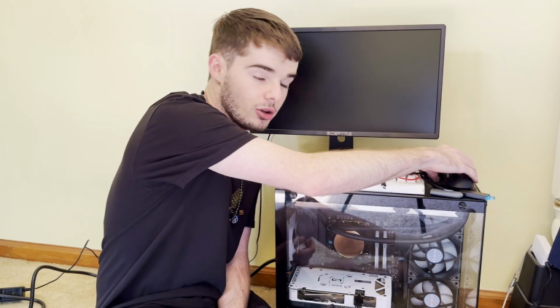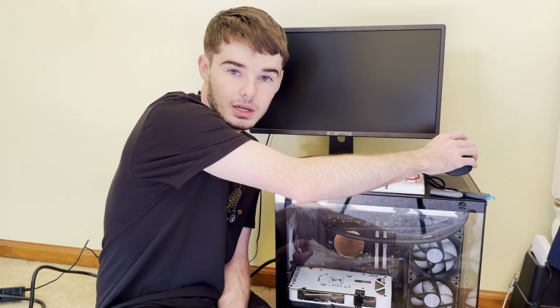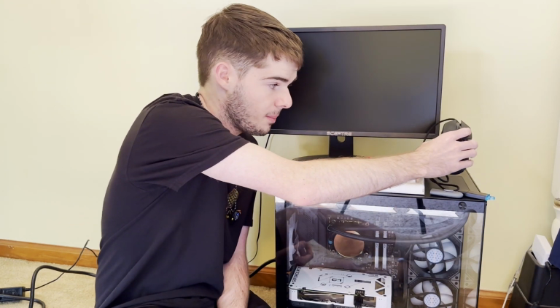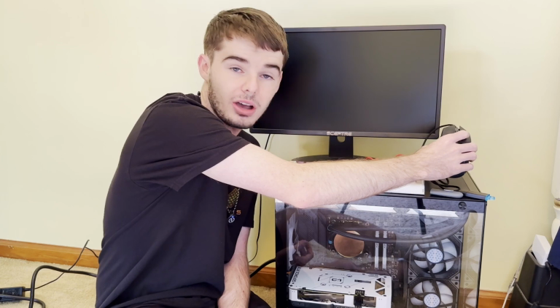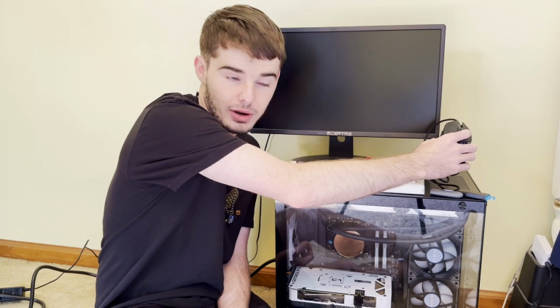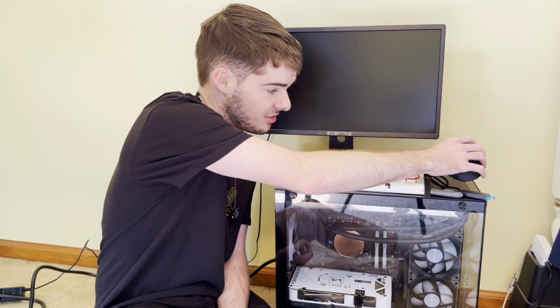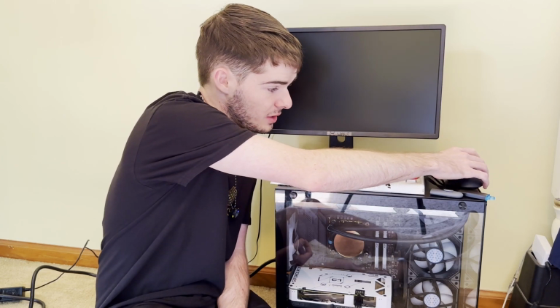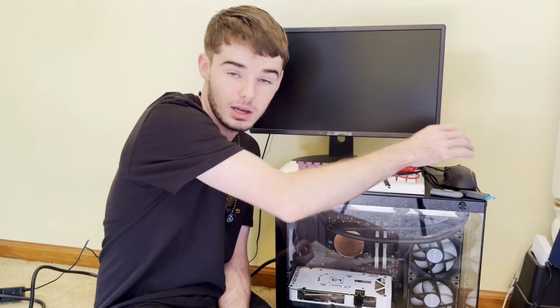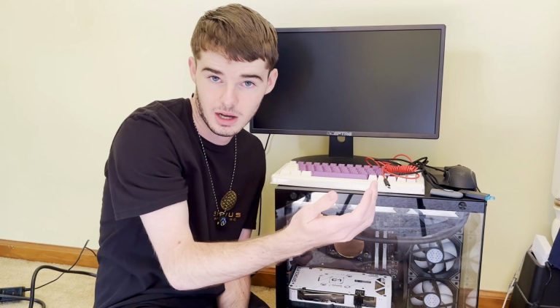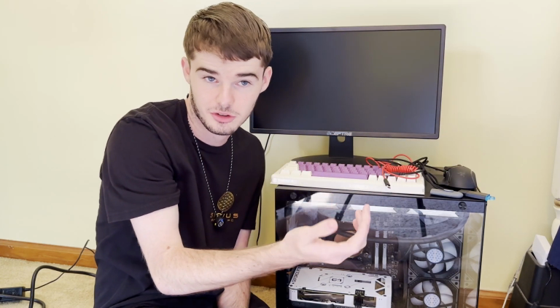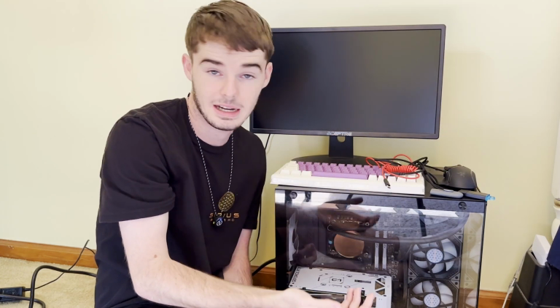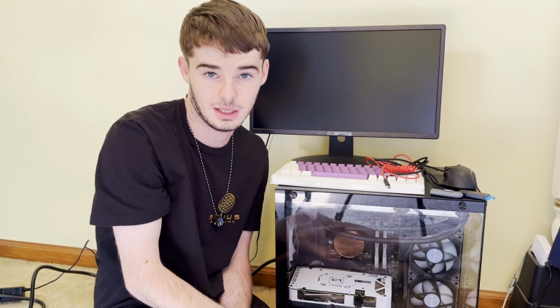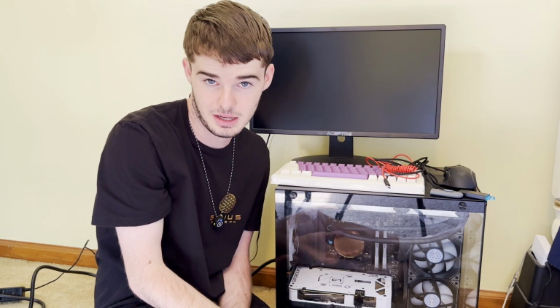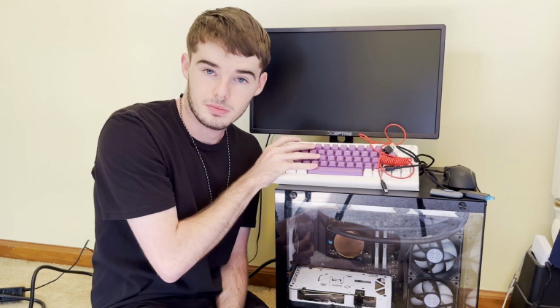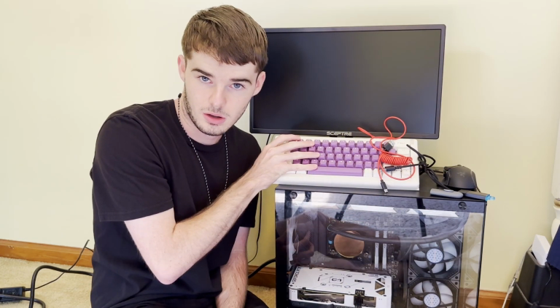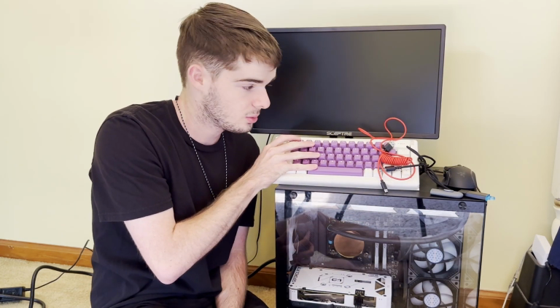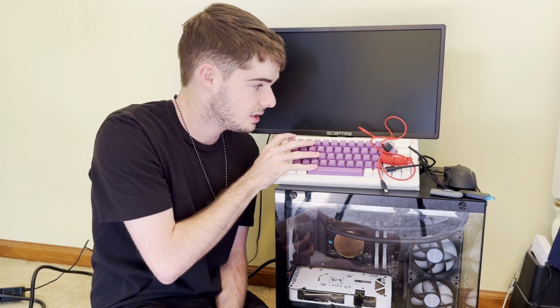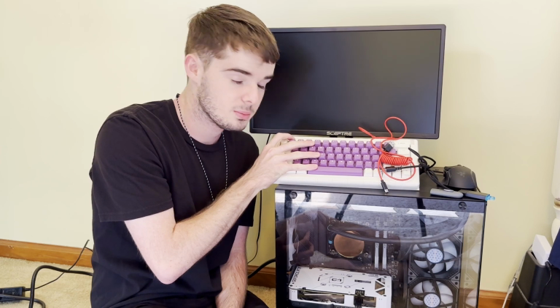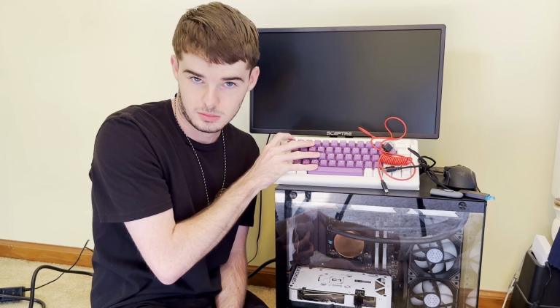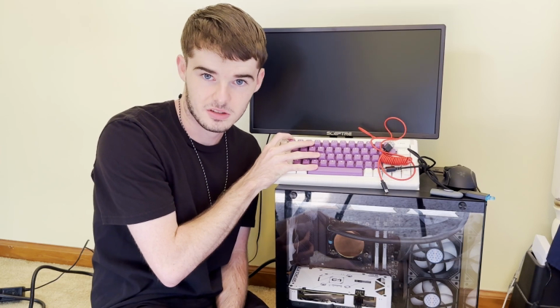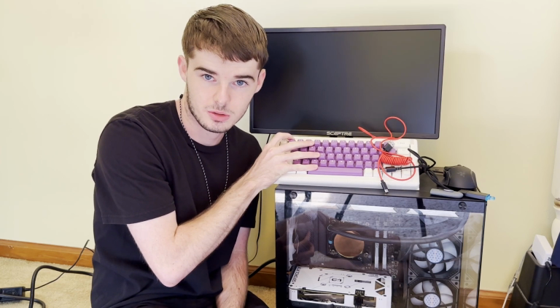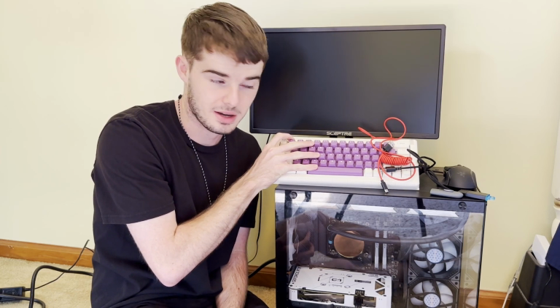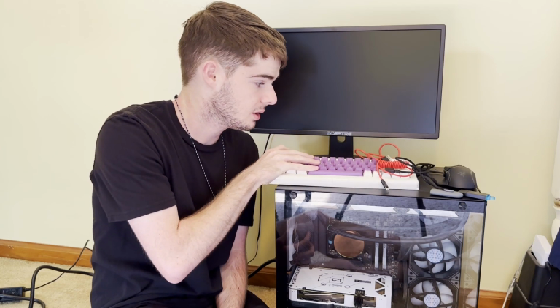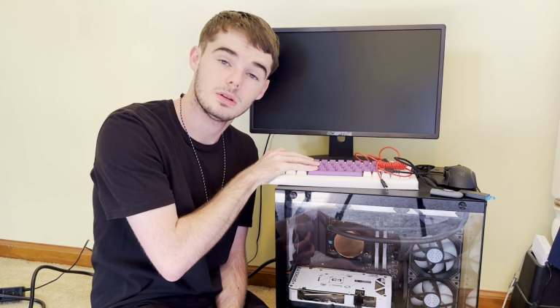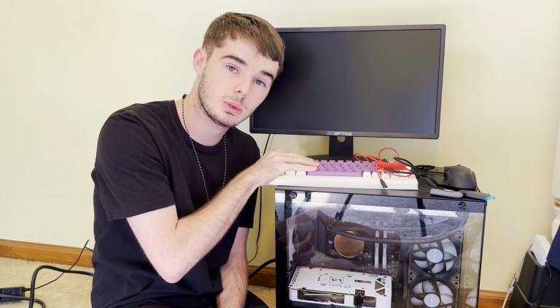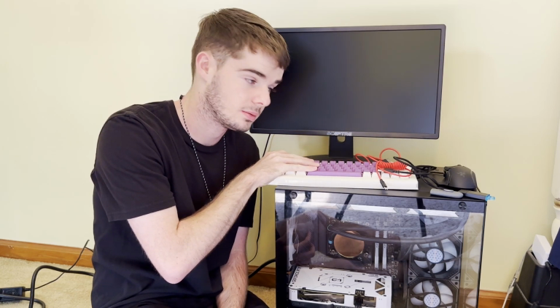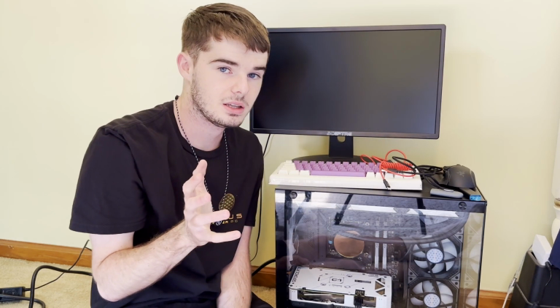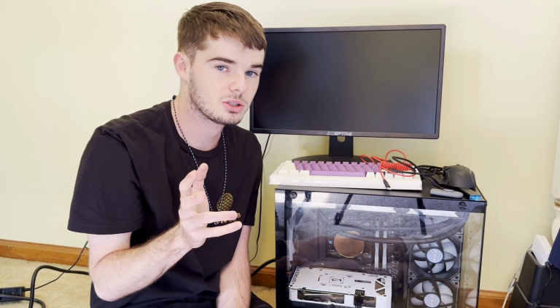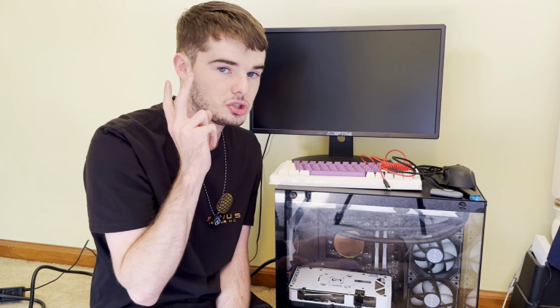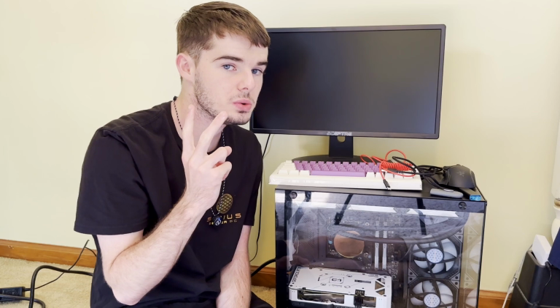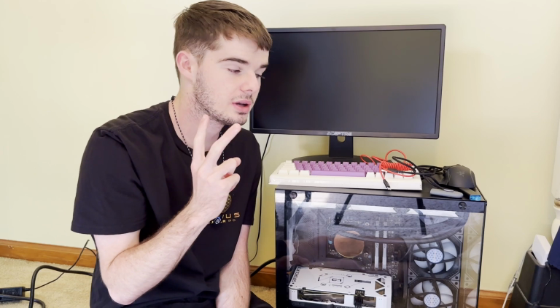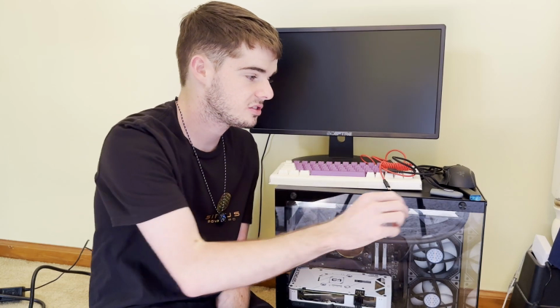You're also going to need a mouse — I have the Razer Basilisk V3, not sponsored, I just really like it. Then you're going to need a keyboard. This keyboard is built out of Legos, don't ask me why. Finally, you're going to need two USB sticks.